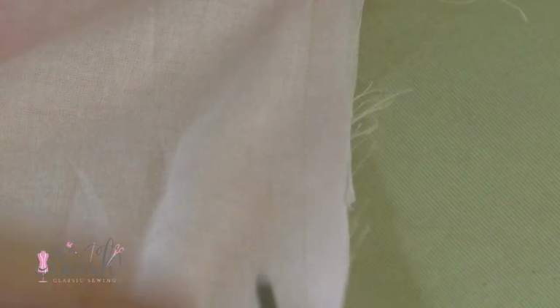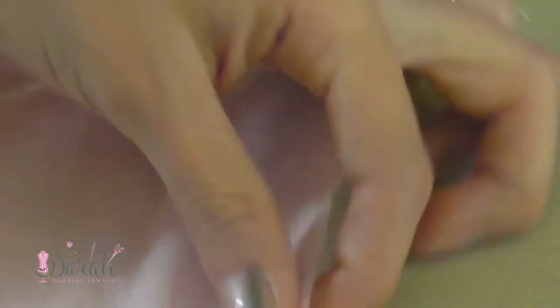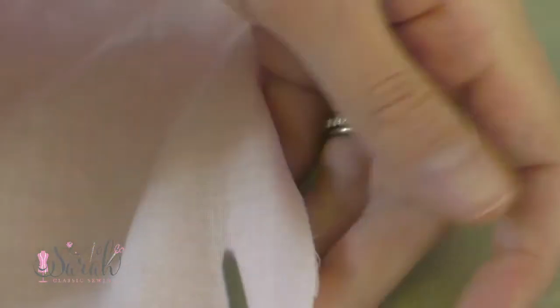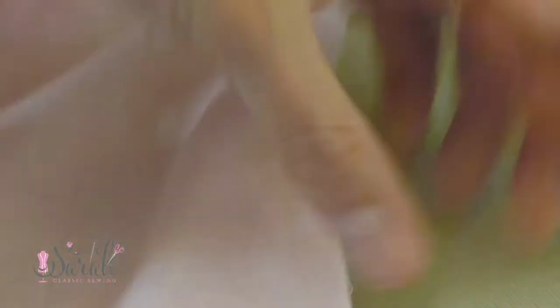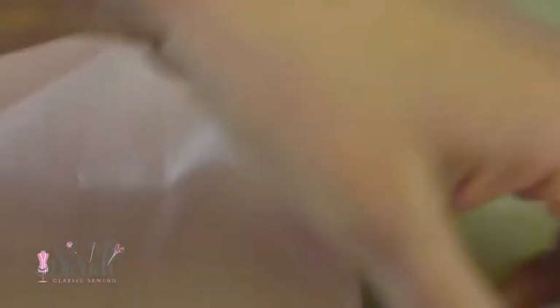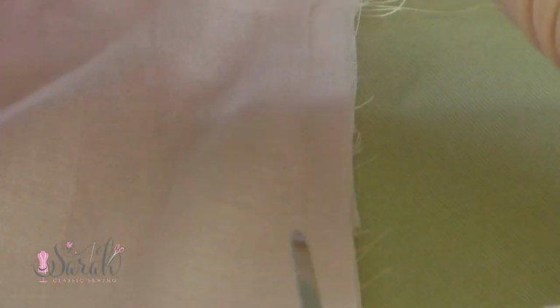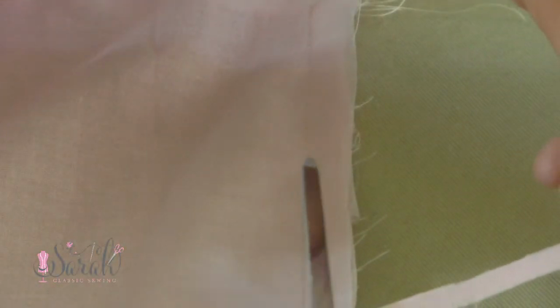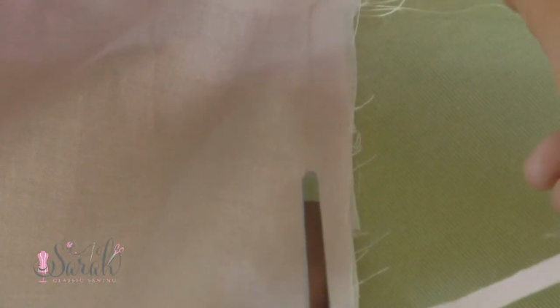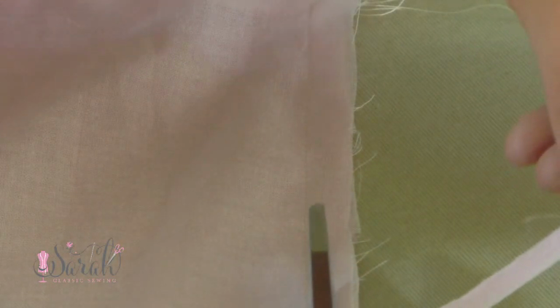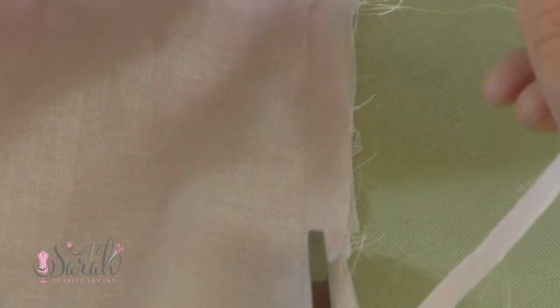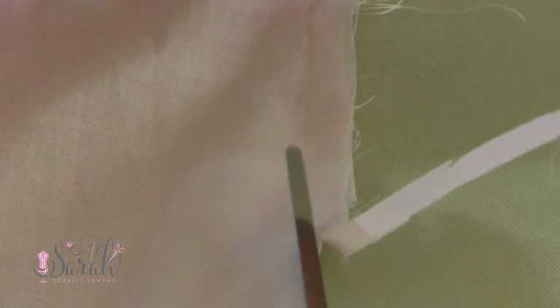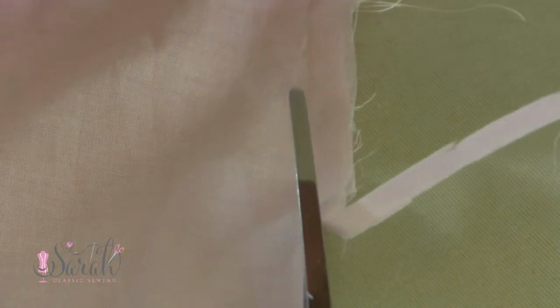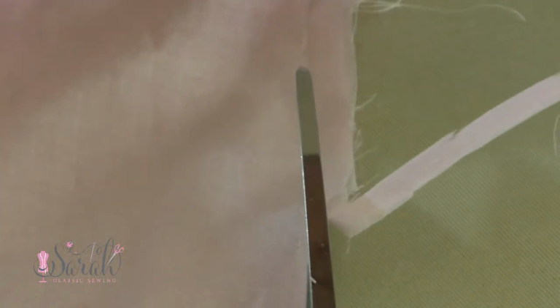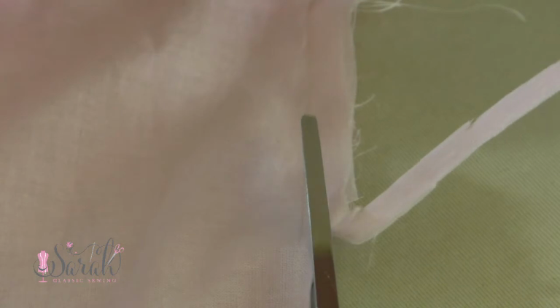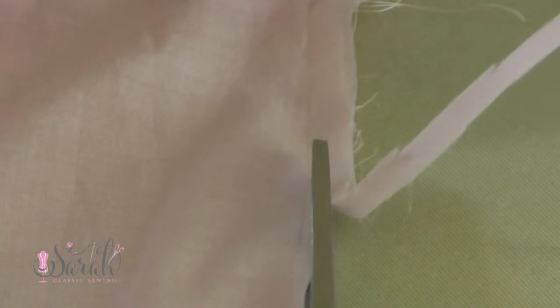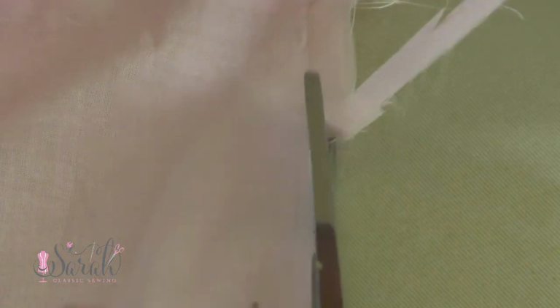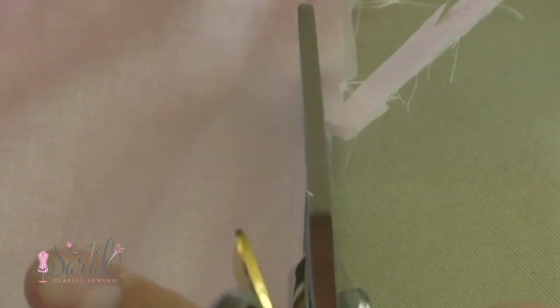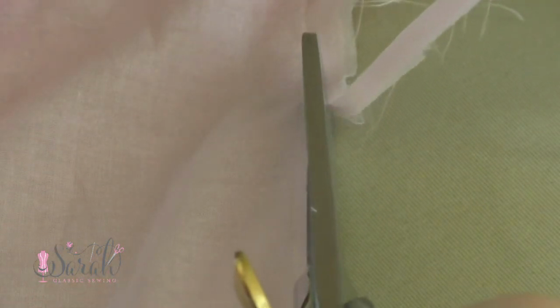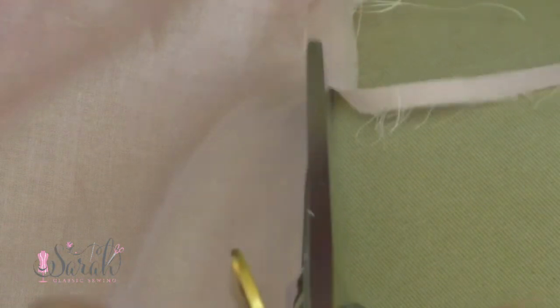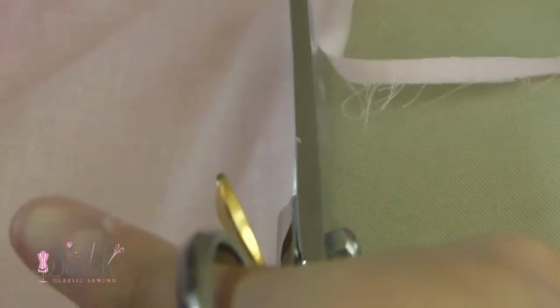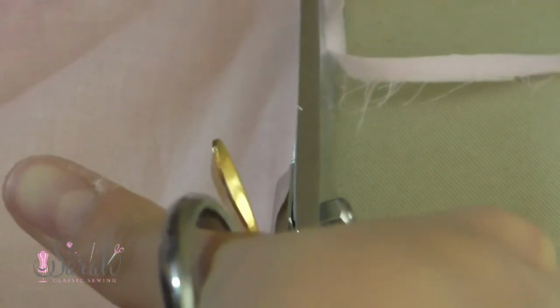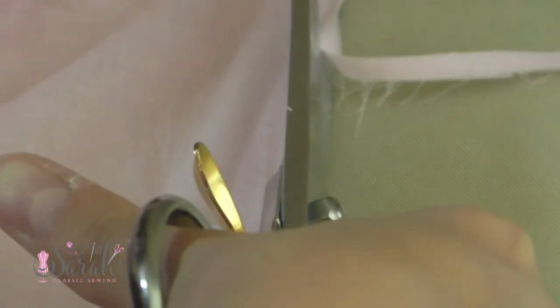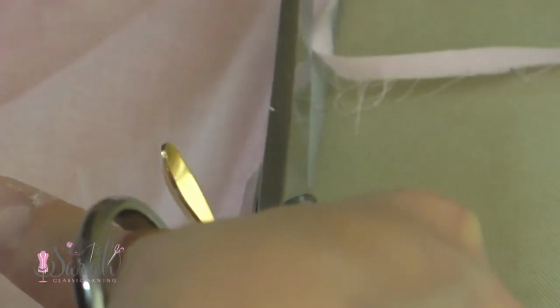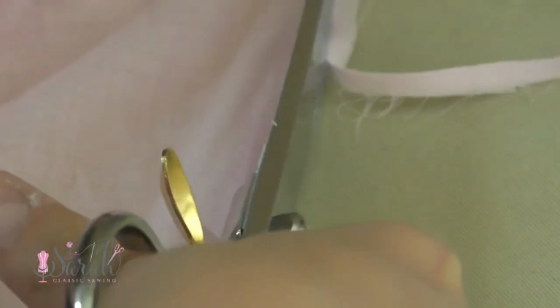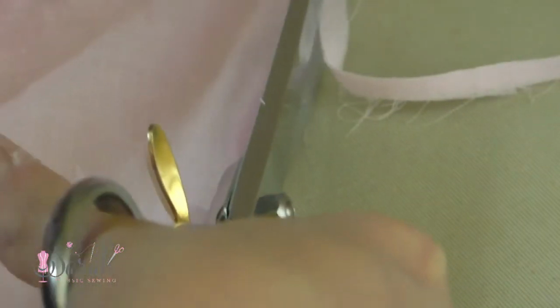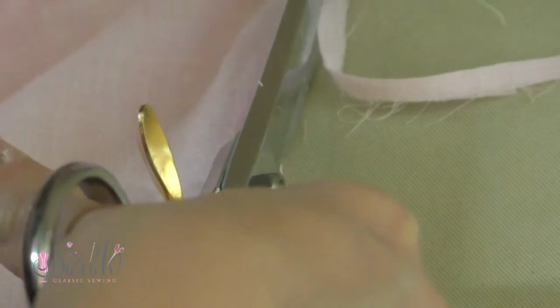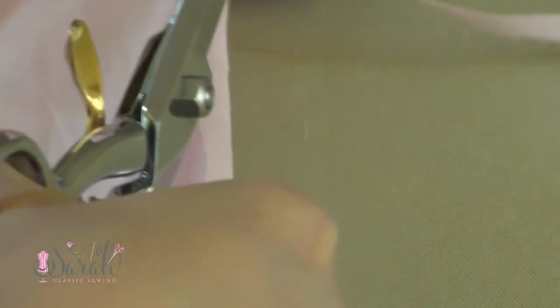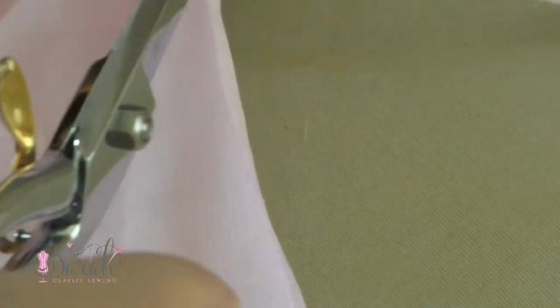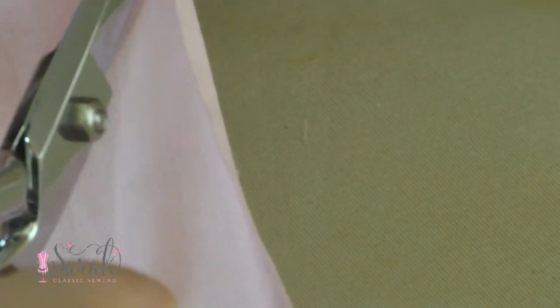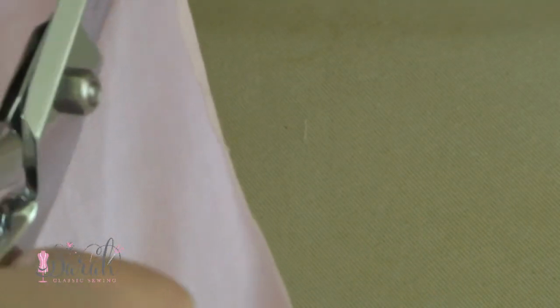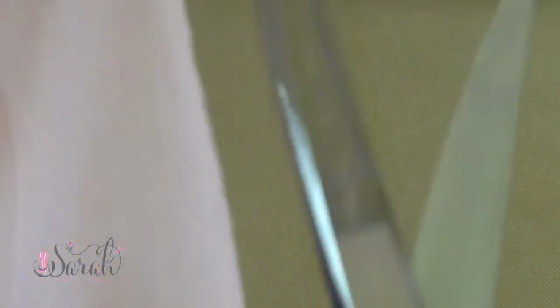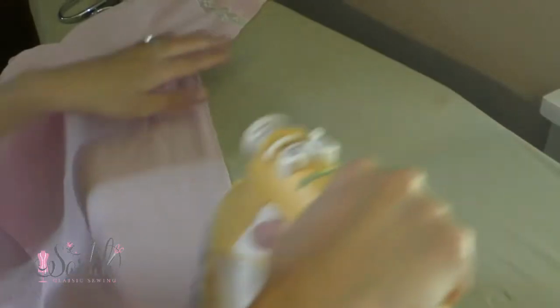The idea is that the finished French seam will be about a 1/4 inch or 3/8 wide. Now it's not an exact science — by all means, I do not measure to make sure I'm staying on the 3/16th-ish mark. You're perfectly fine by eyeballing. It does not need to be that precise.